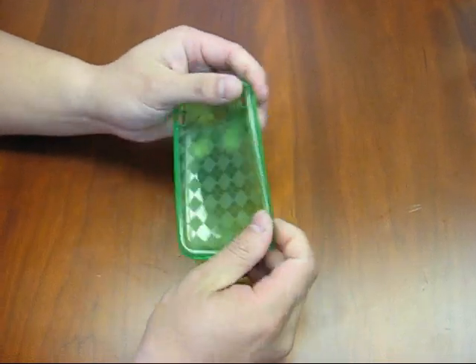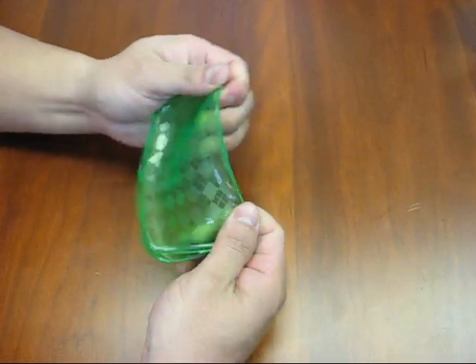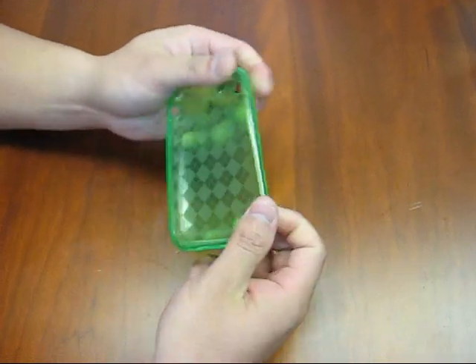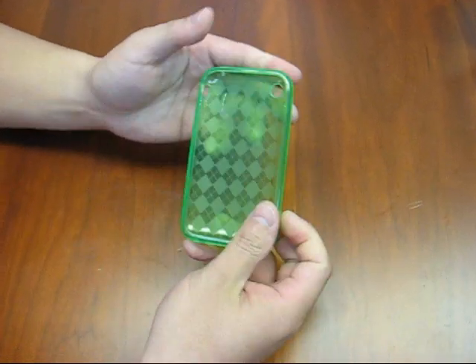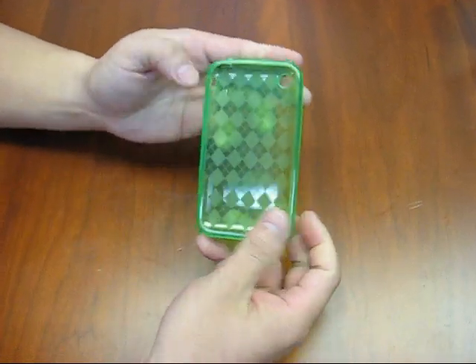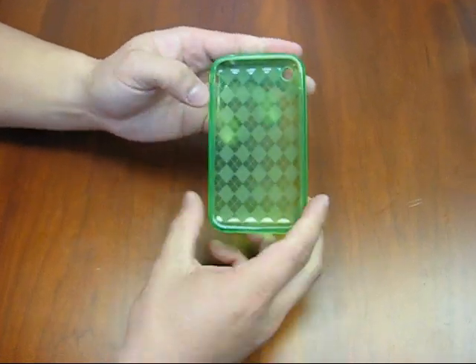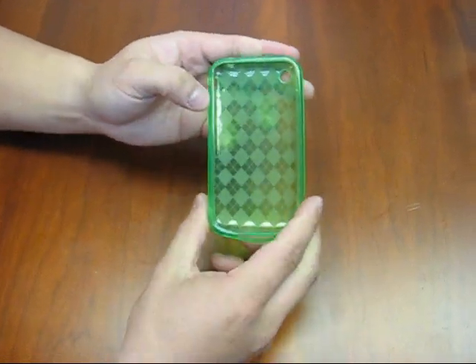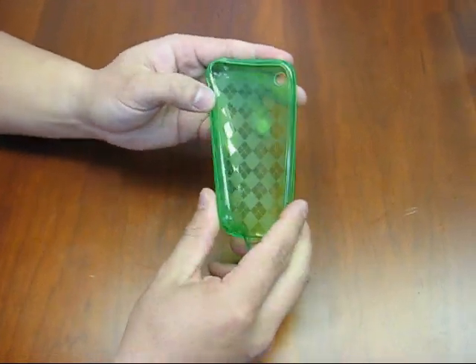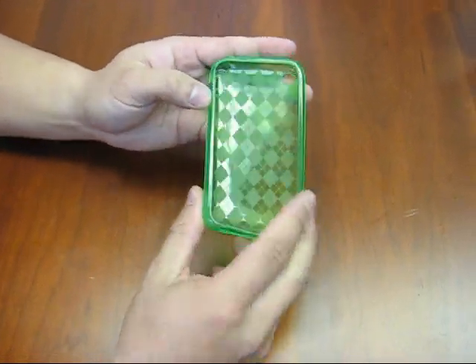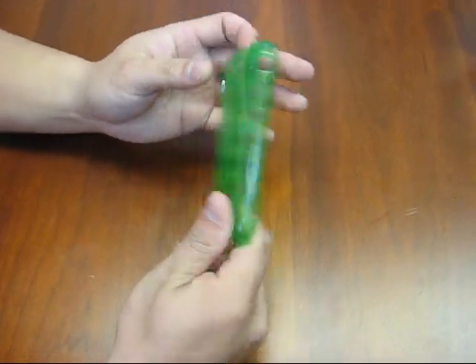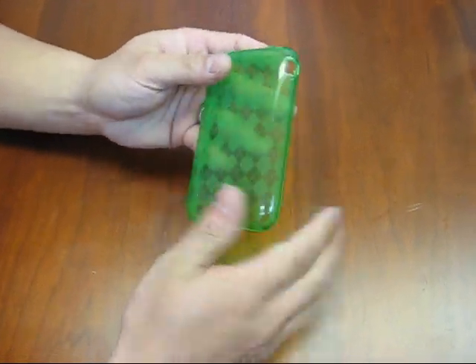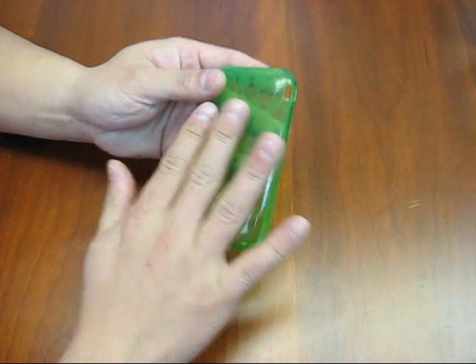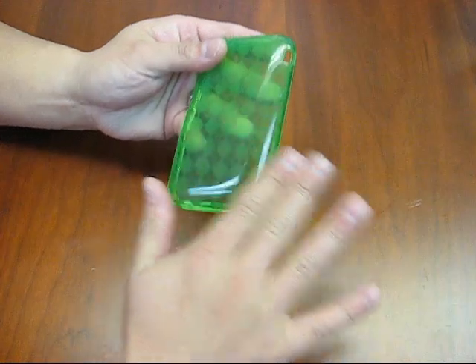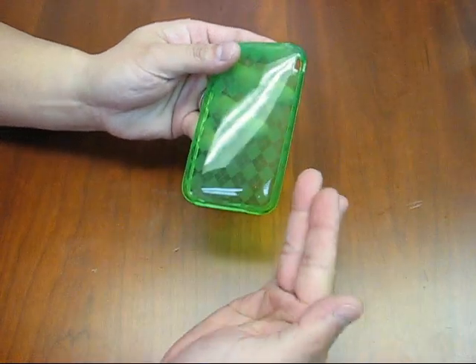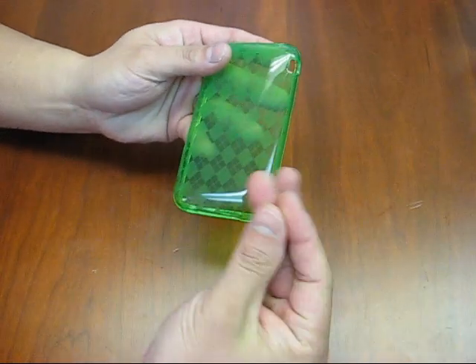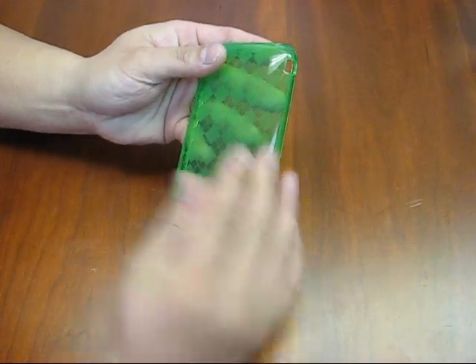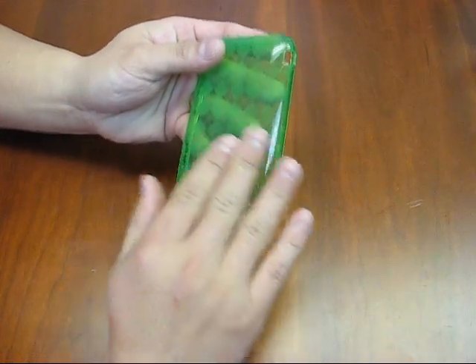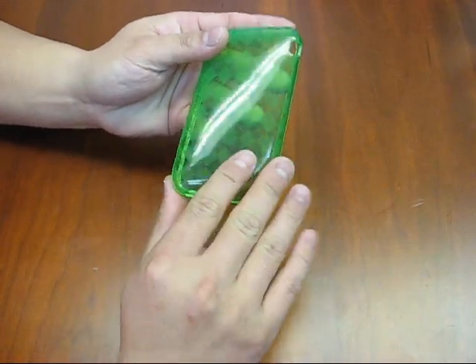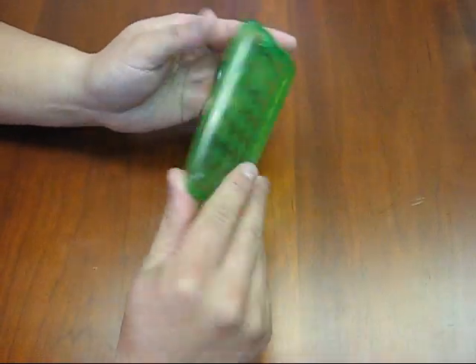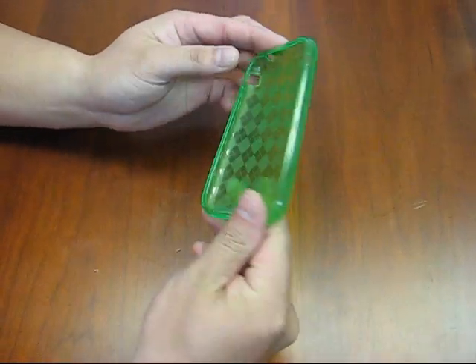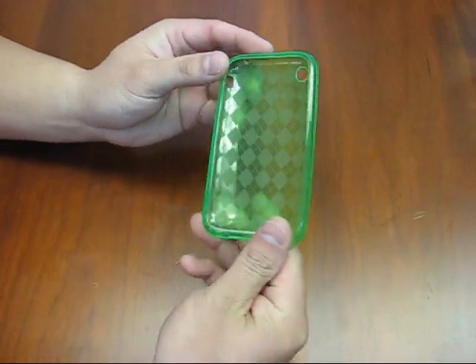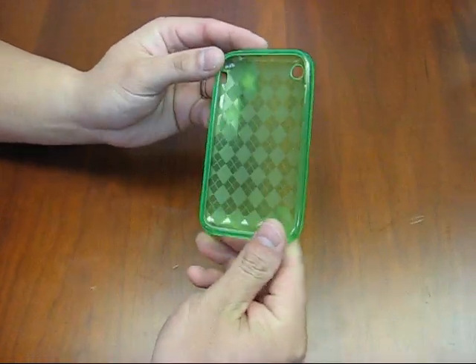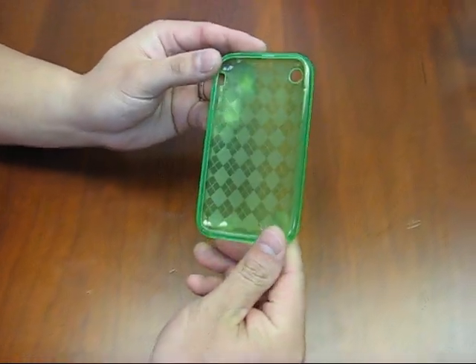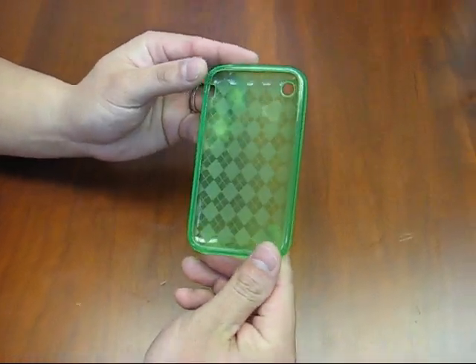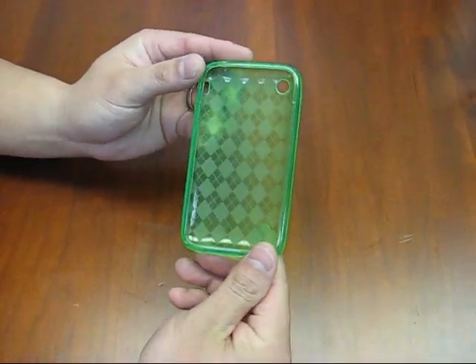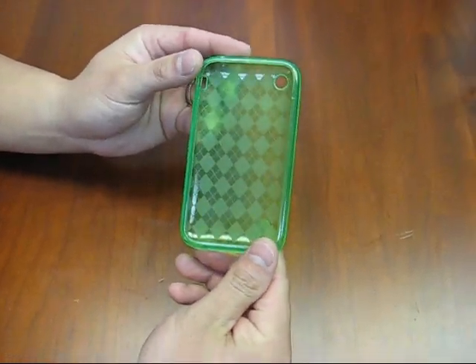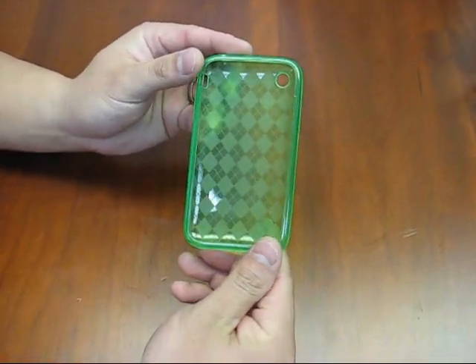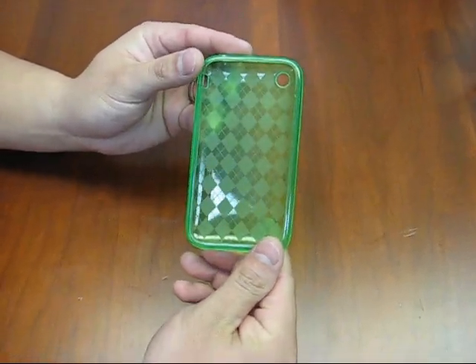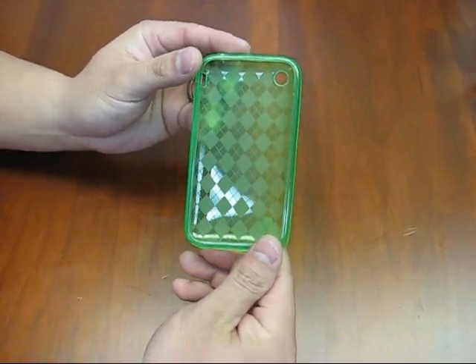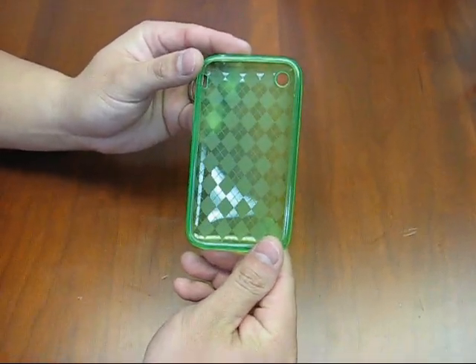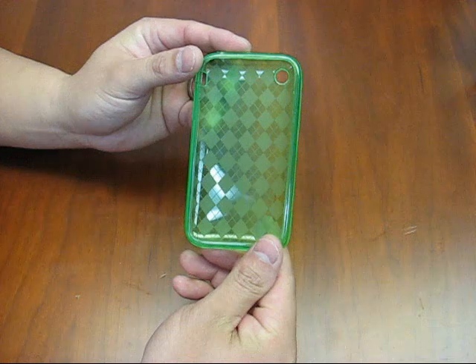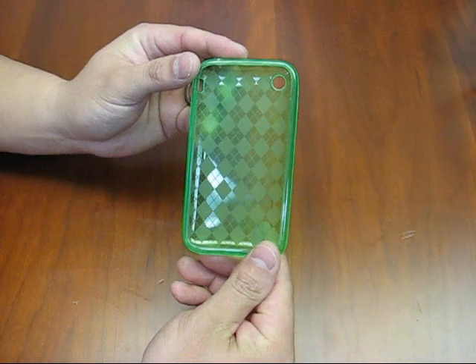Also, it does not attract as much dust and dirt like the typical silicone skin. We do have many different designs and colors for many other phone models on our website.